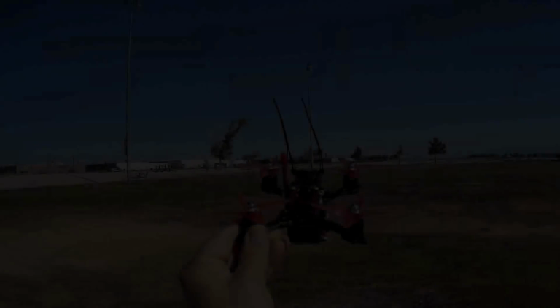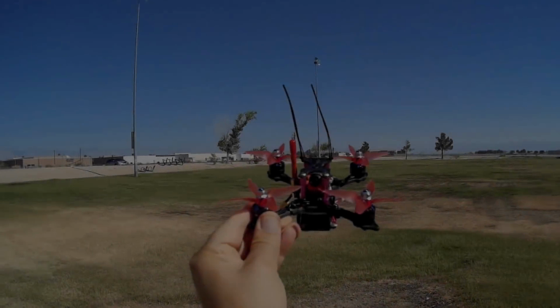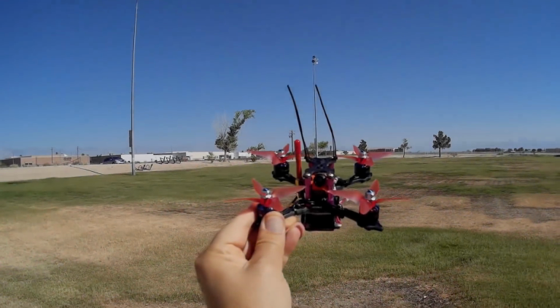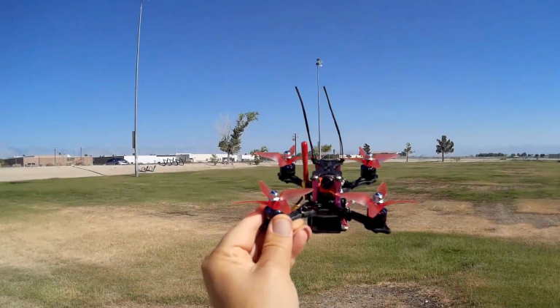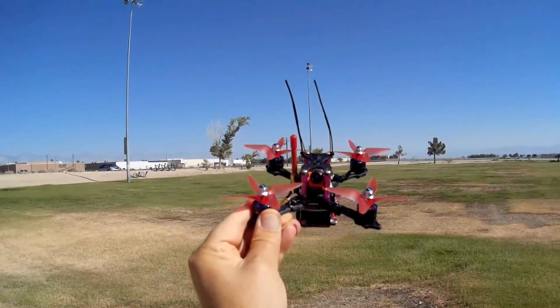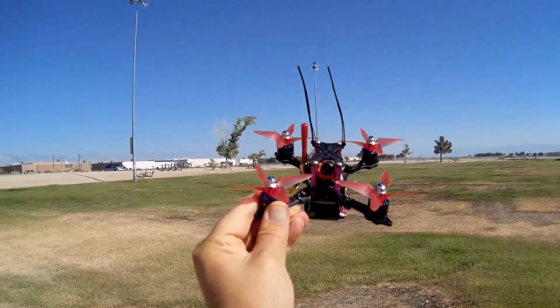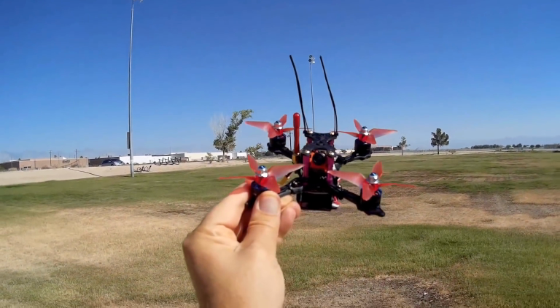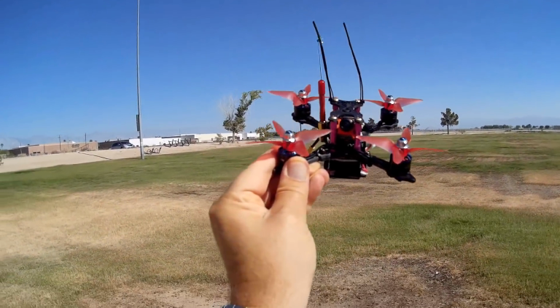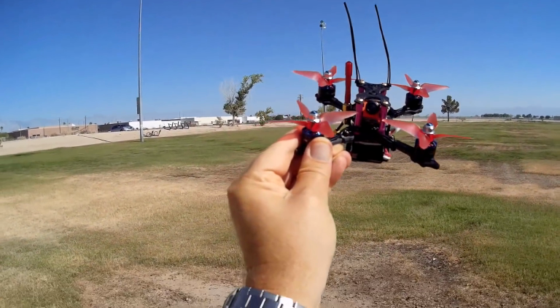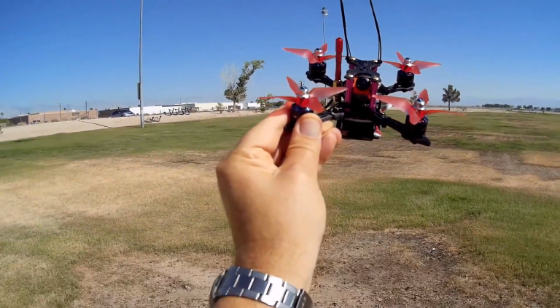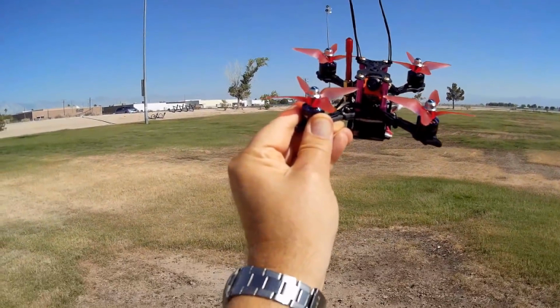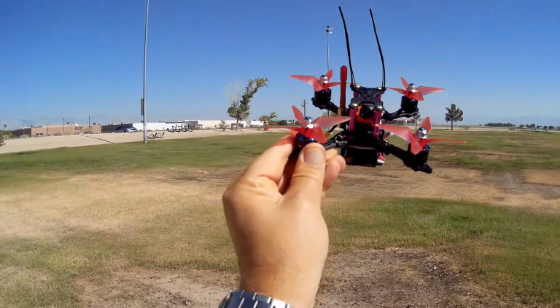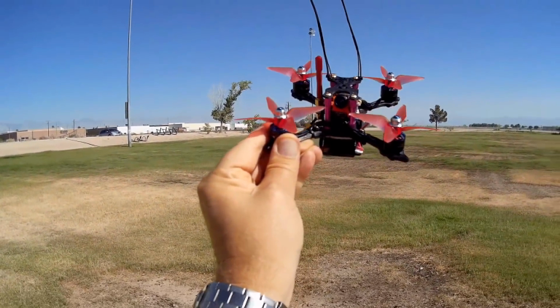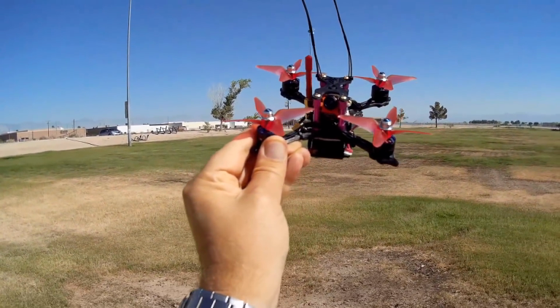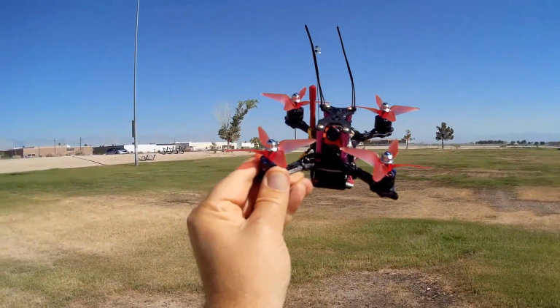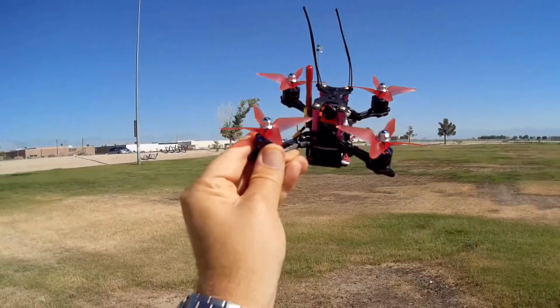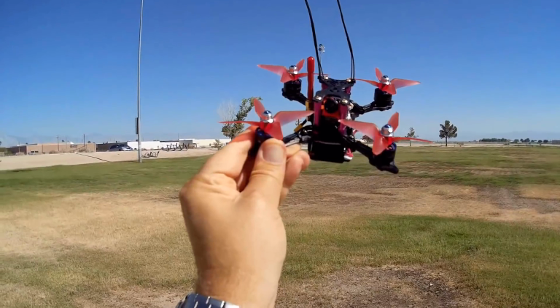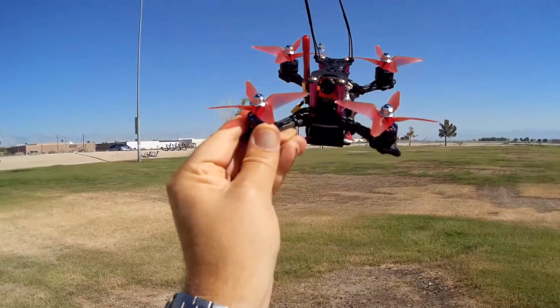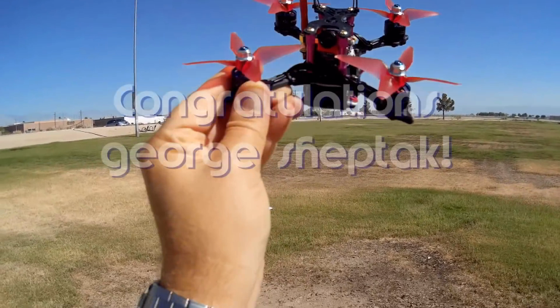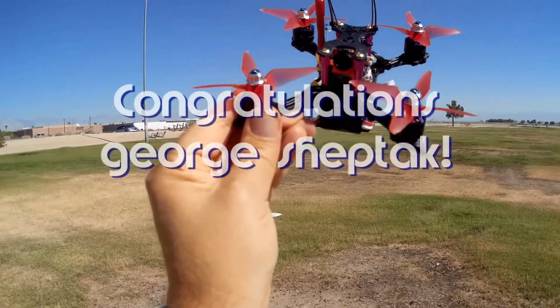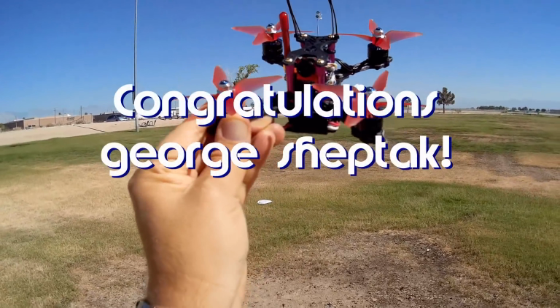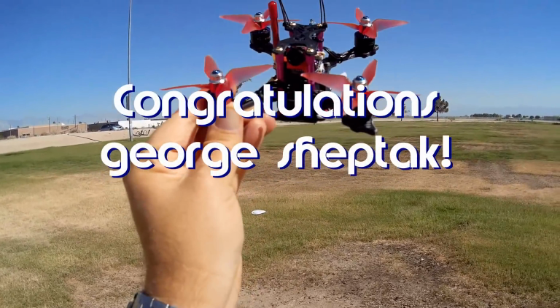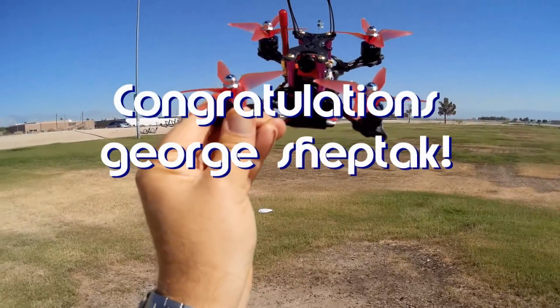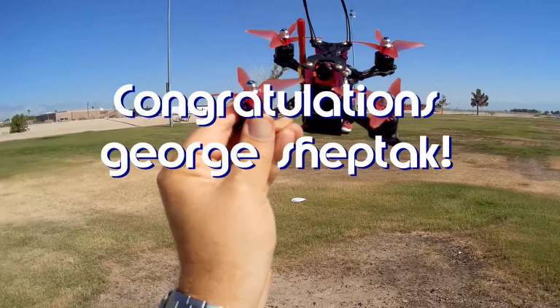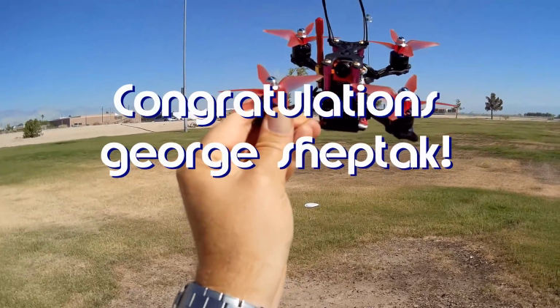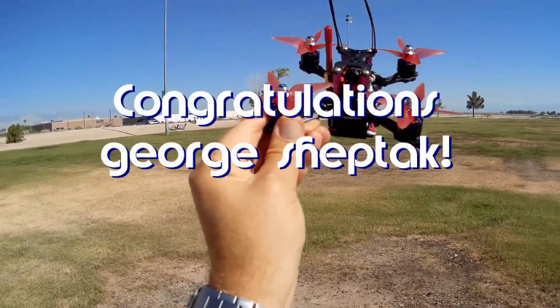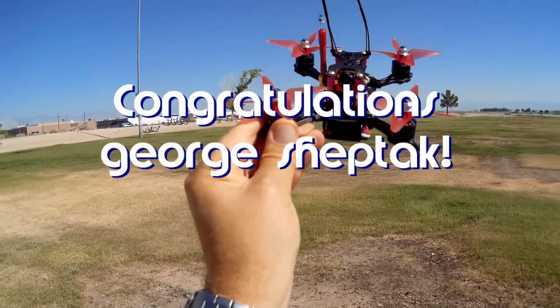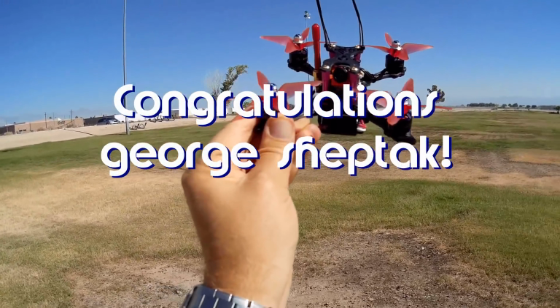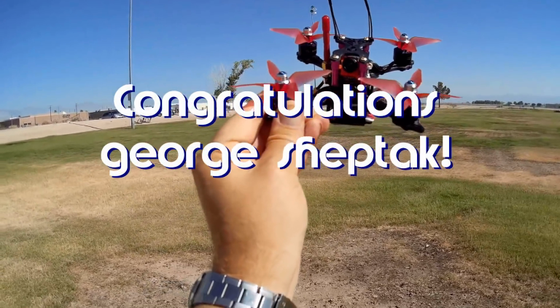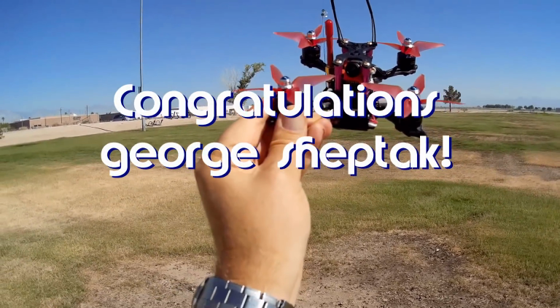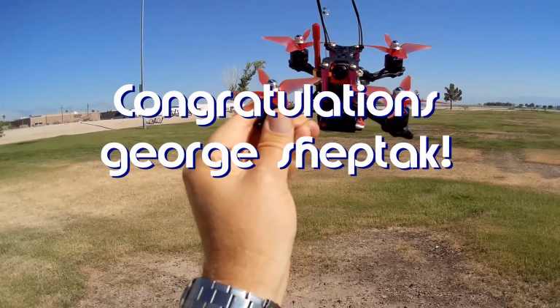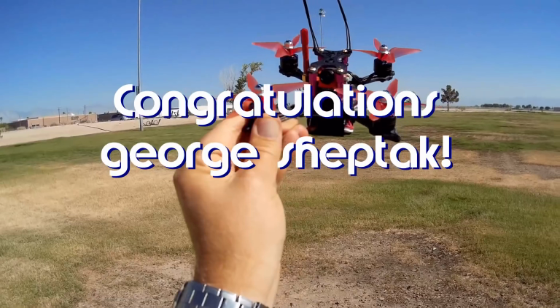Good morning, QuietCopter101 here, and before we get started, let me get the shout-outs out of the way. Today's shout-out goes to George Sheptak. George was the first to say 'first' in one of my recent videos, and thus wins this shout-out.